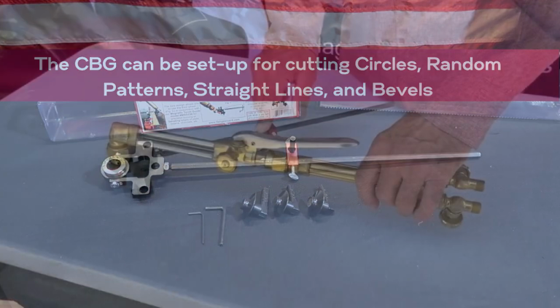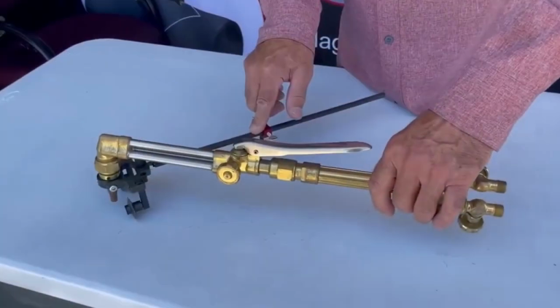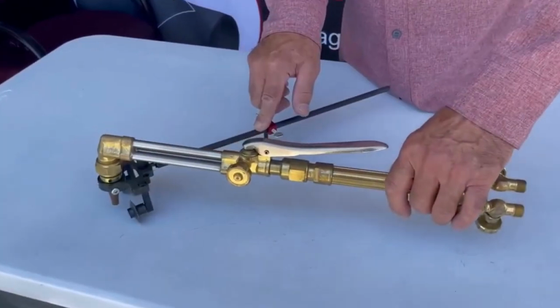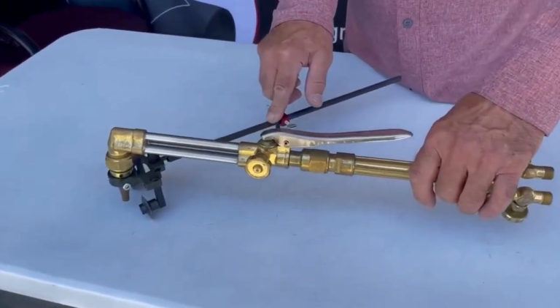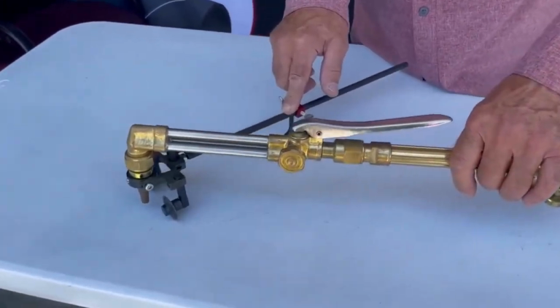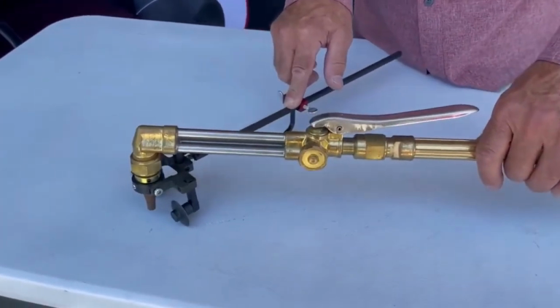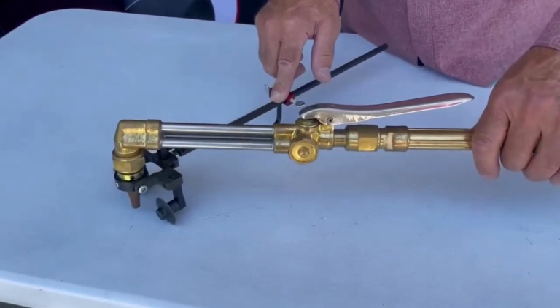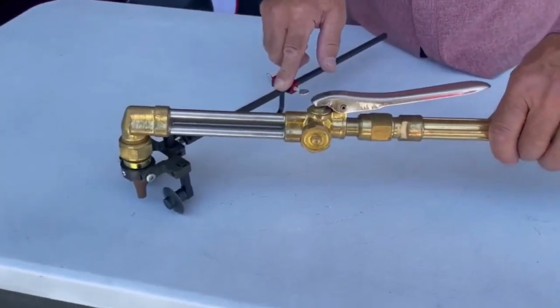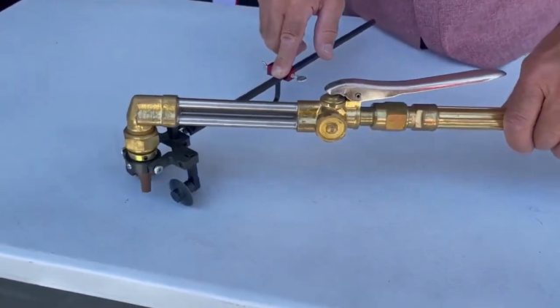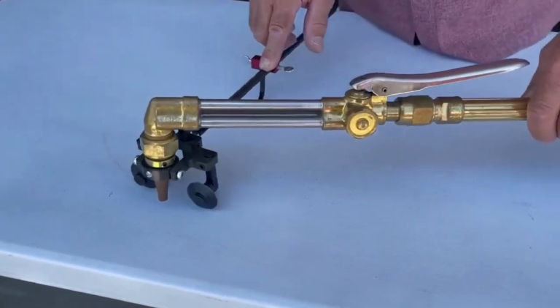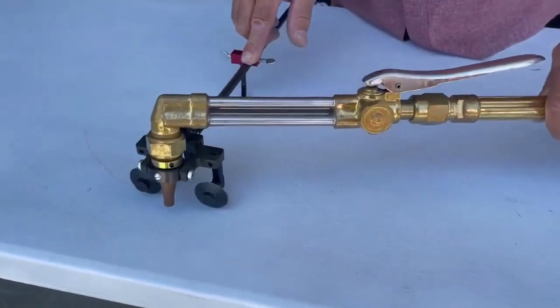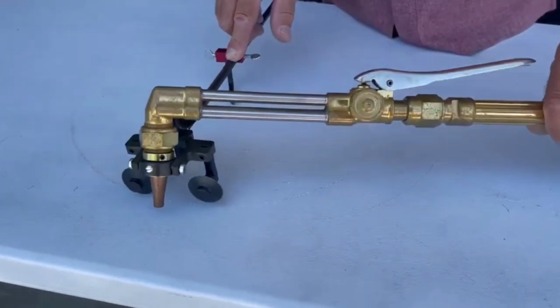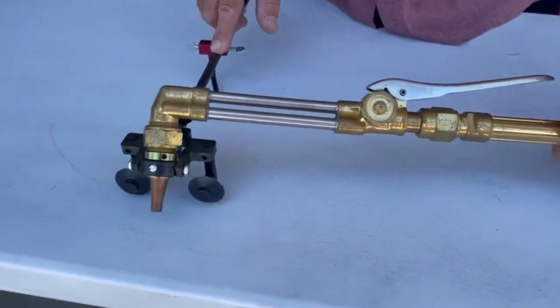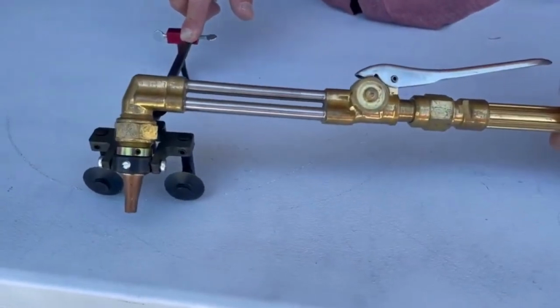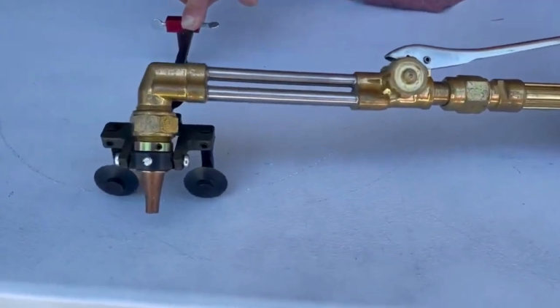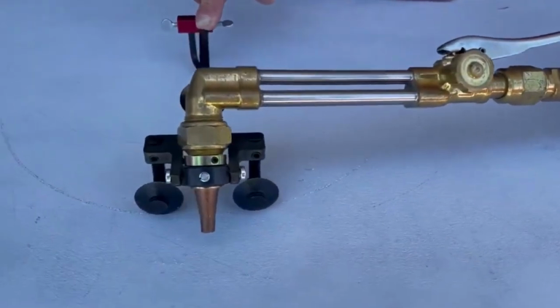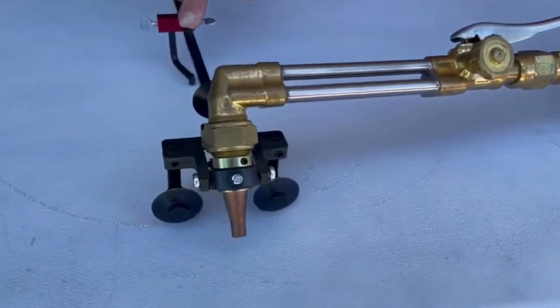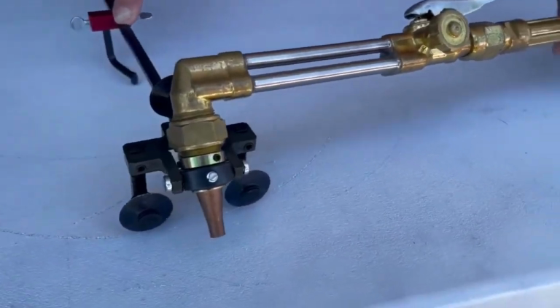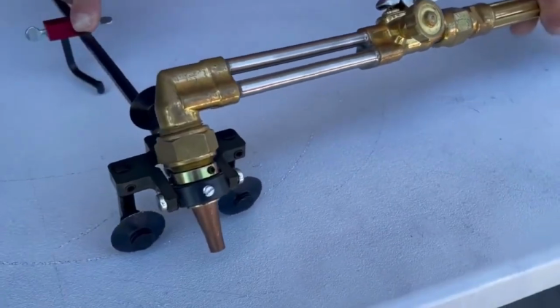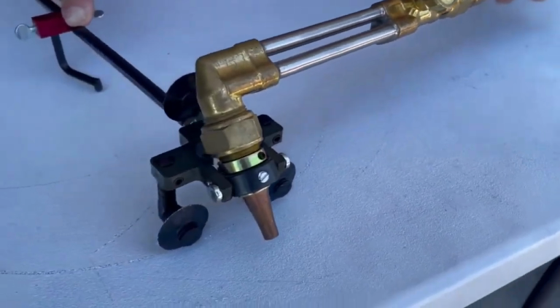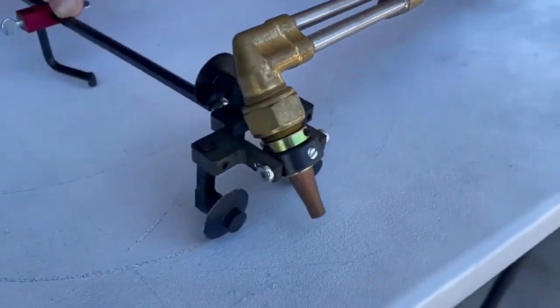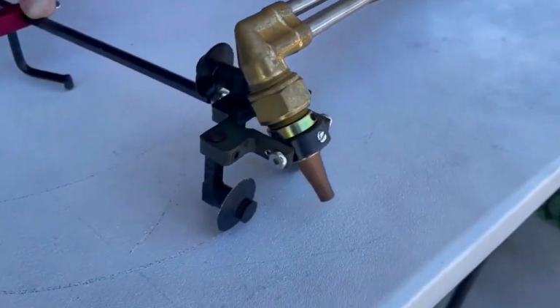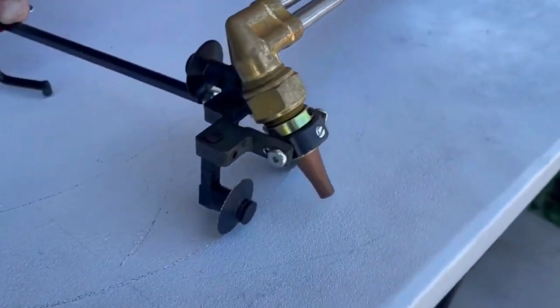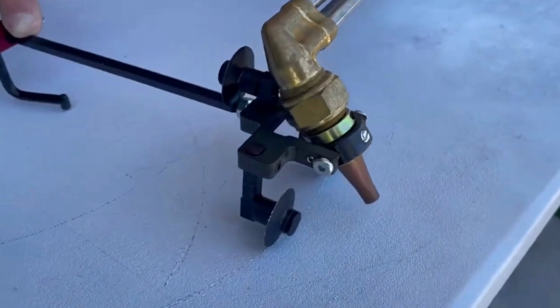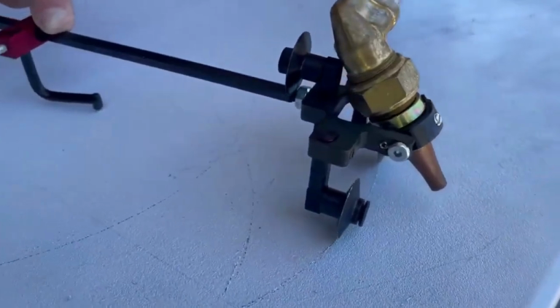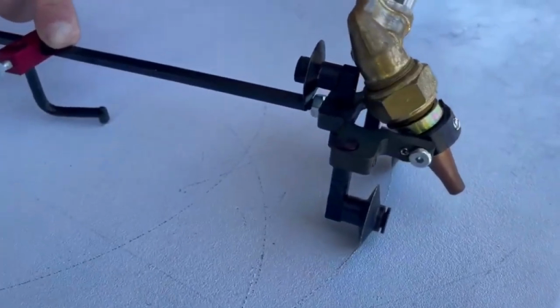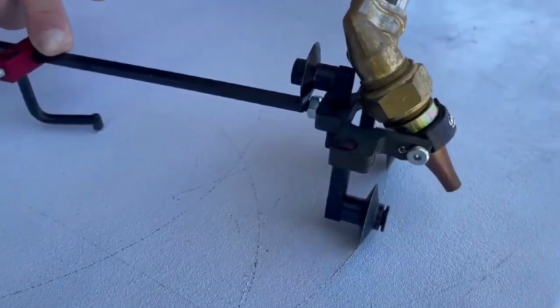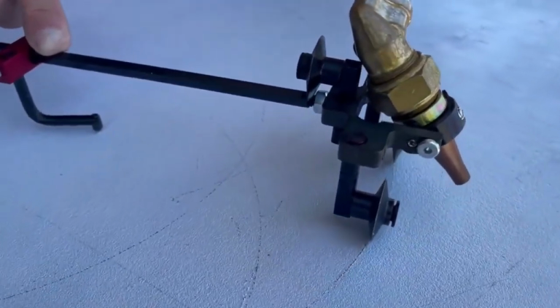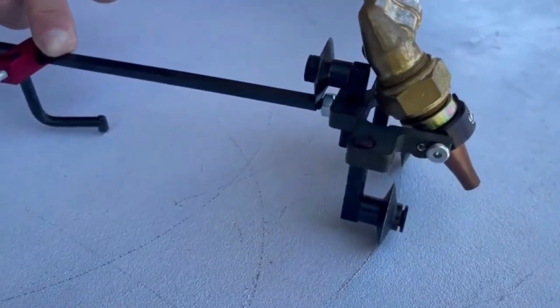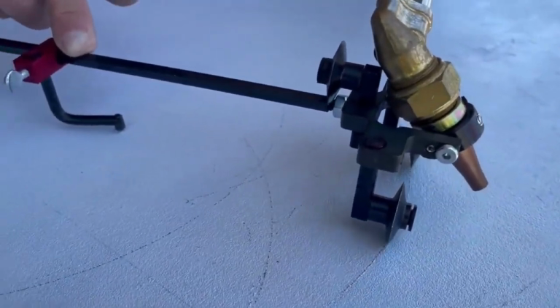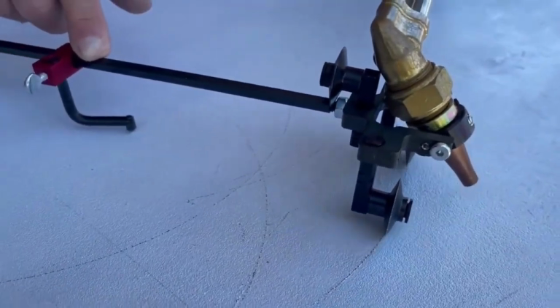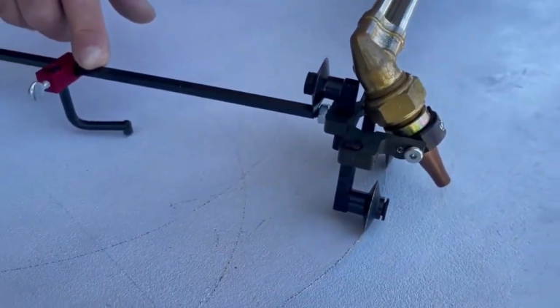The biggest thing about our new one is you can bevel now. It'll lock in on 22 and a half, 37 and a half, and 45 degrees.